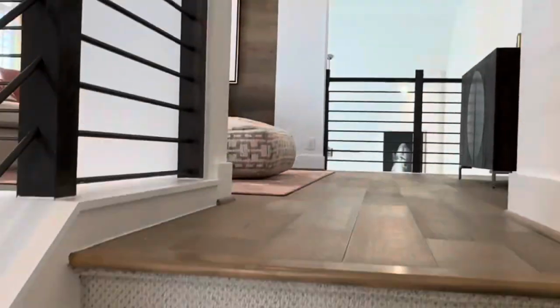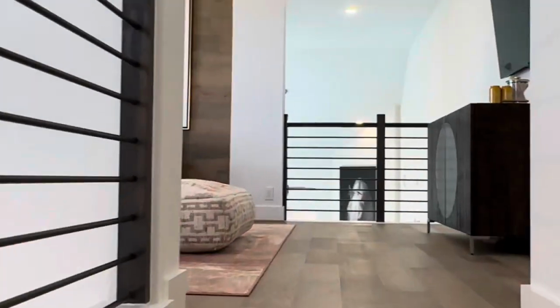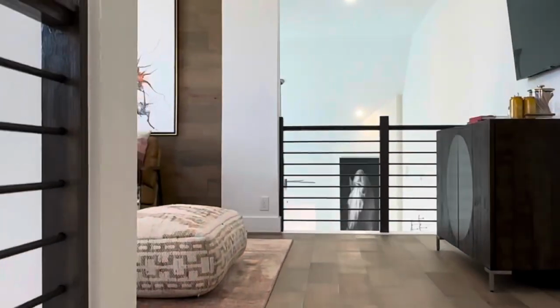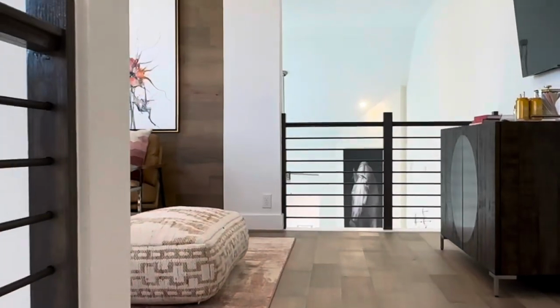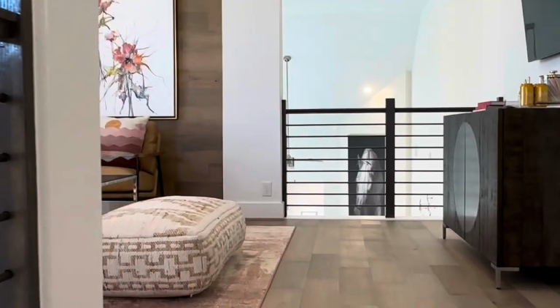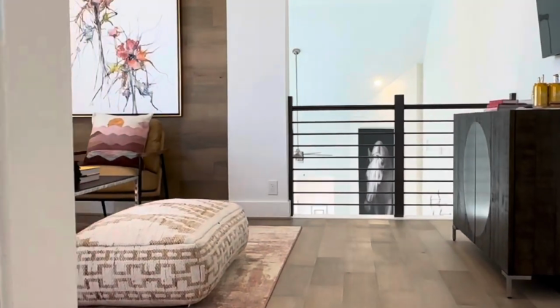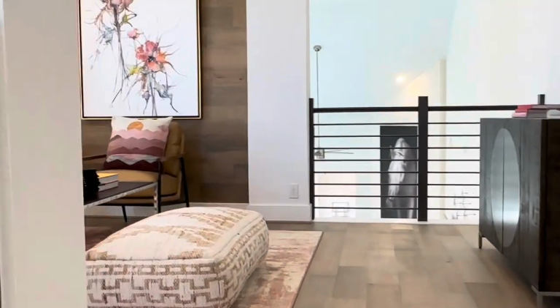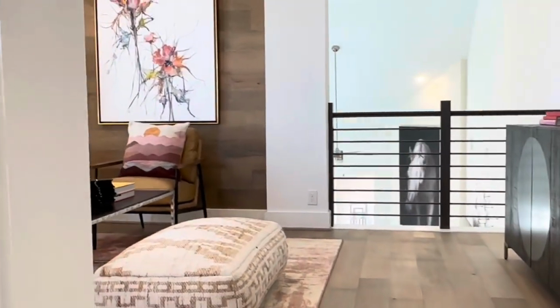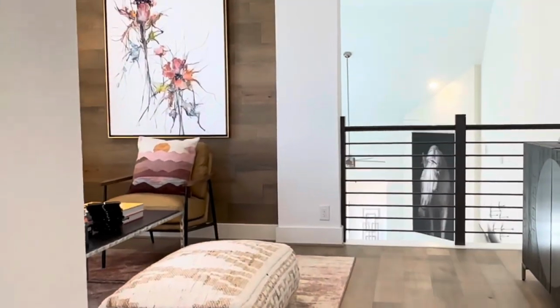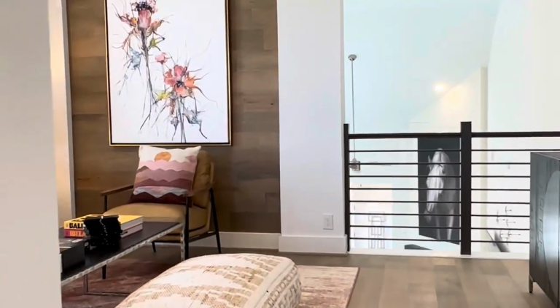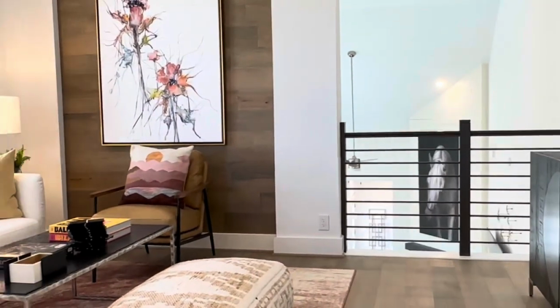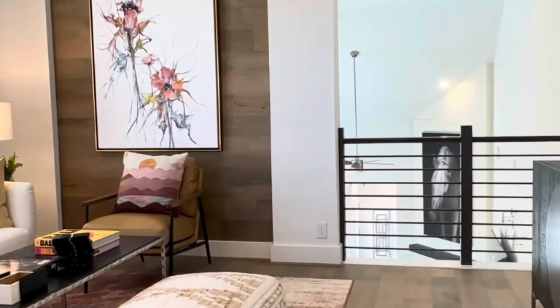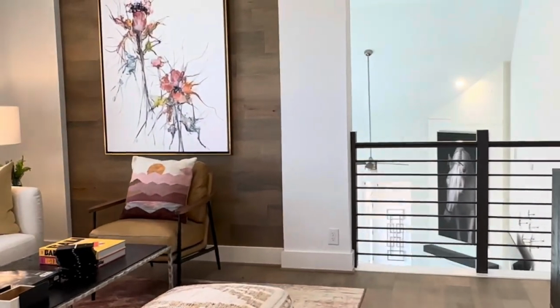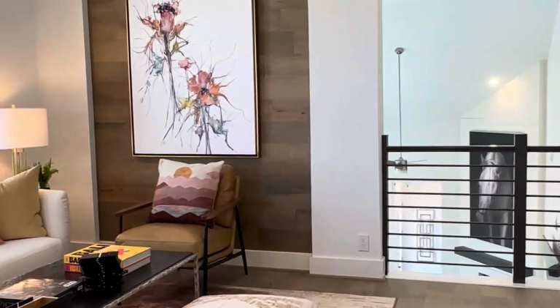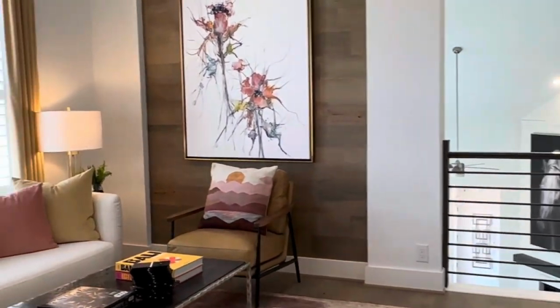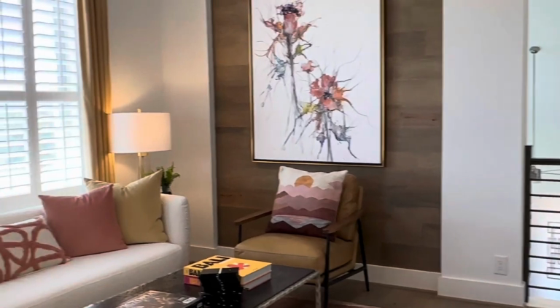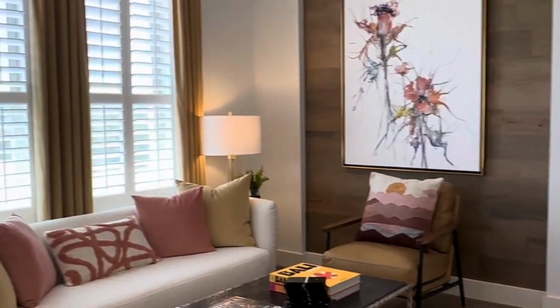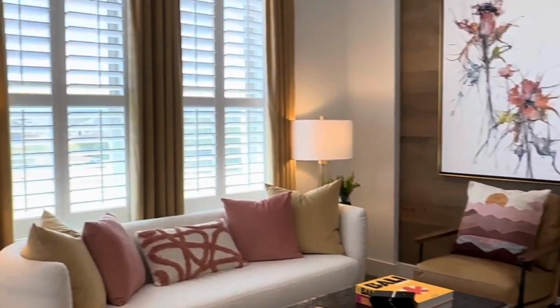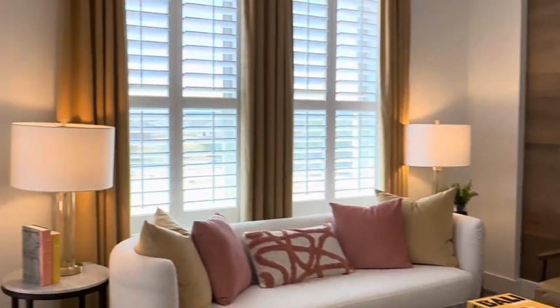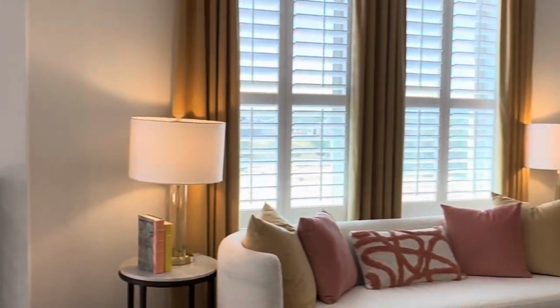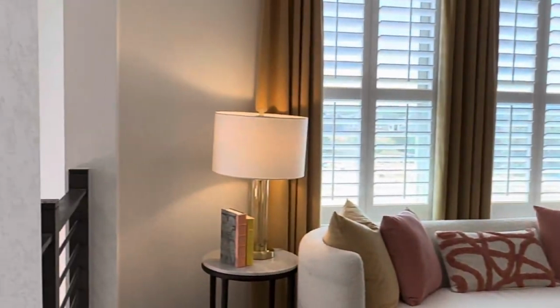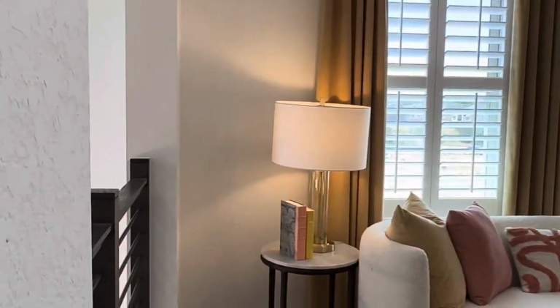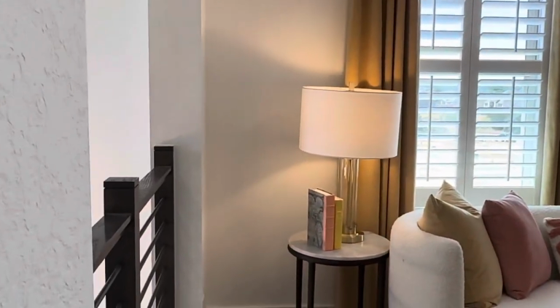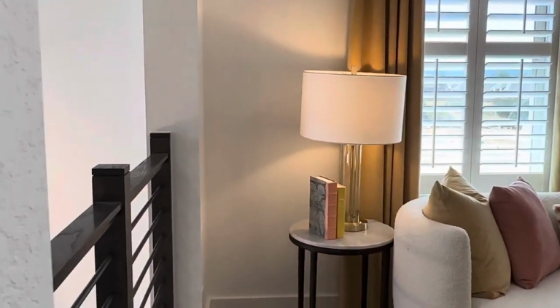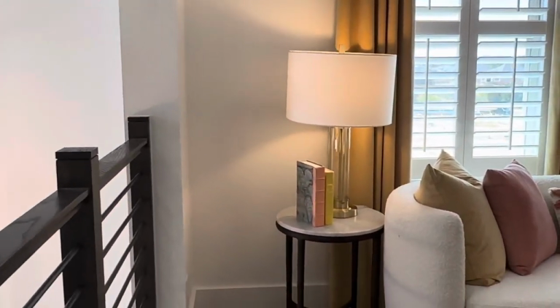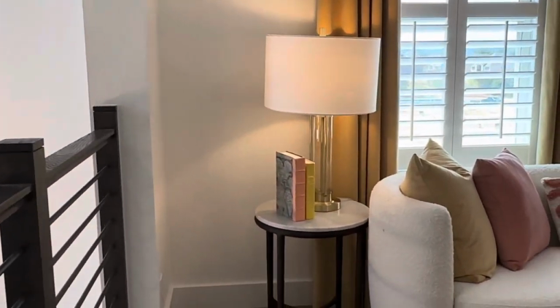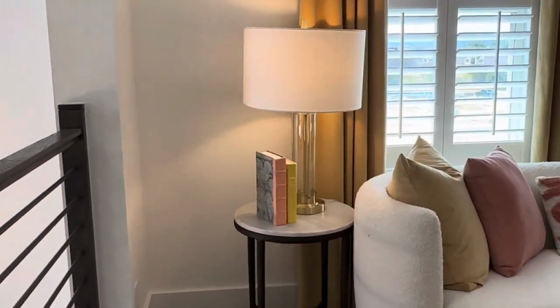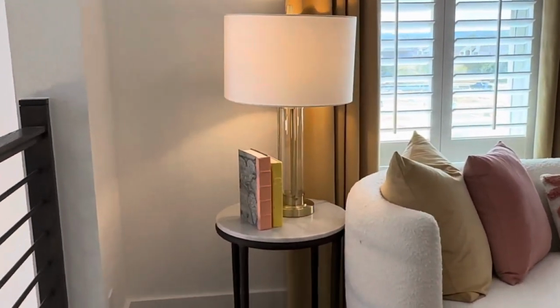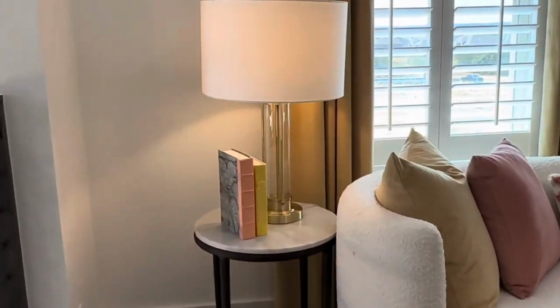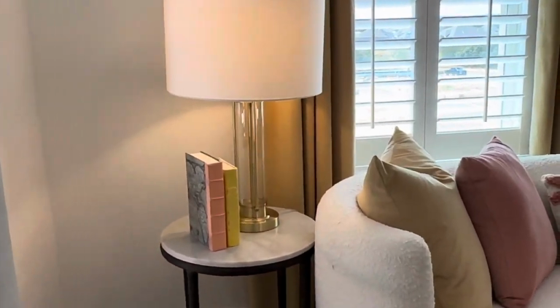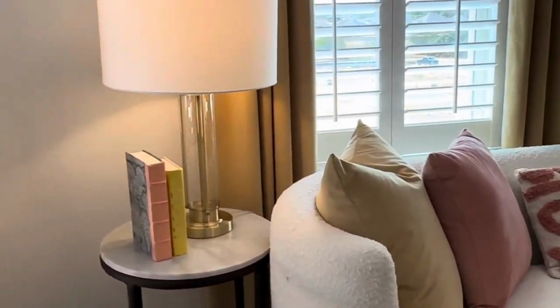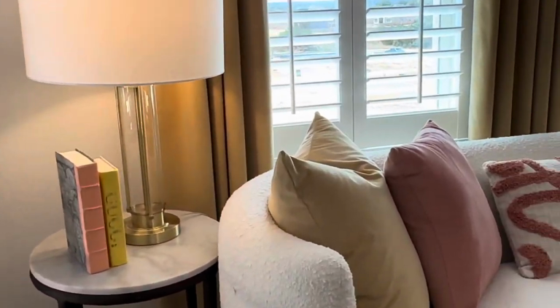Here's your game room — or you can make this whatever you want it to be: an office, TV room. It's your nice getaway up here. I like that.